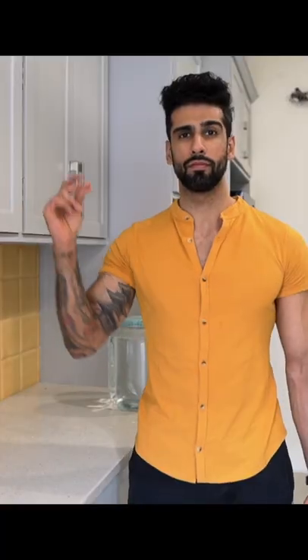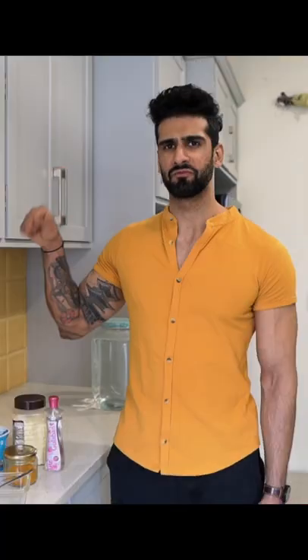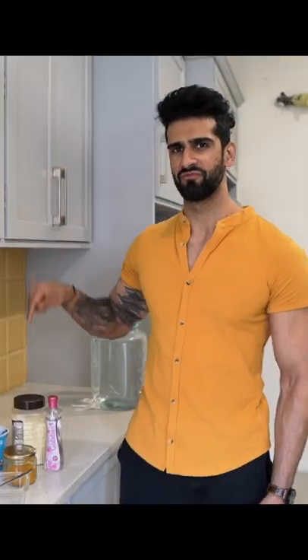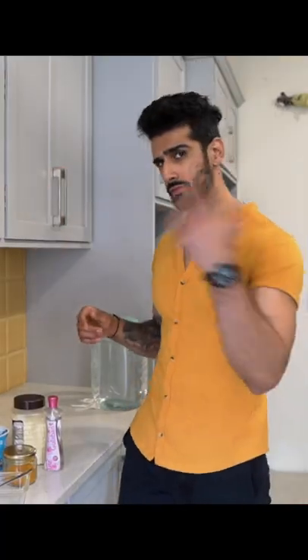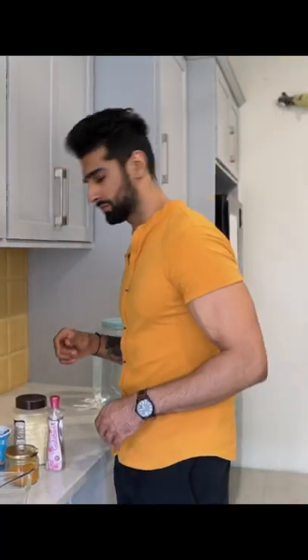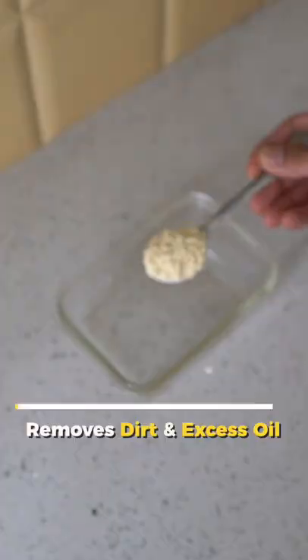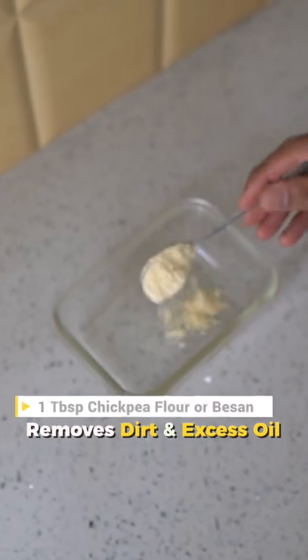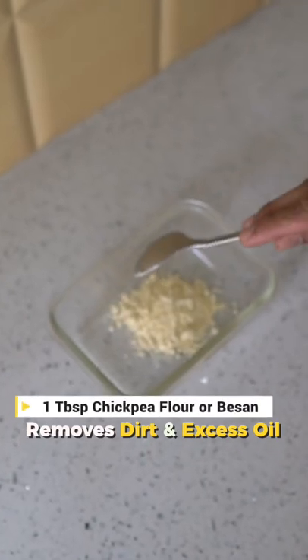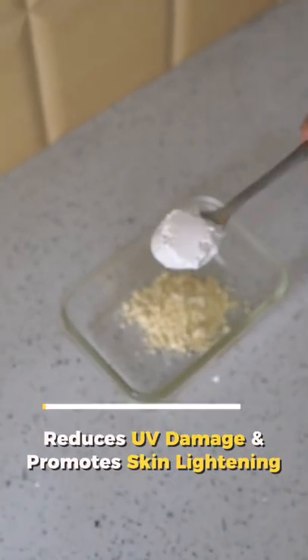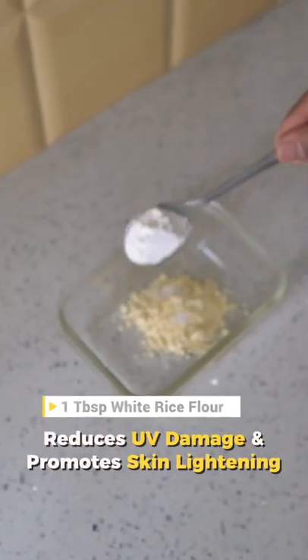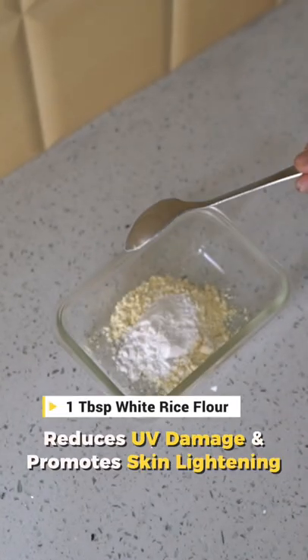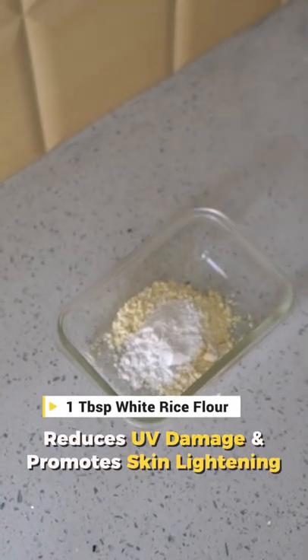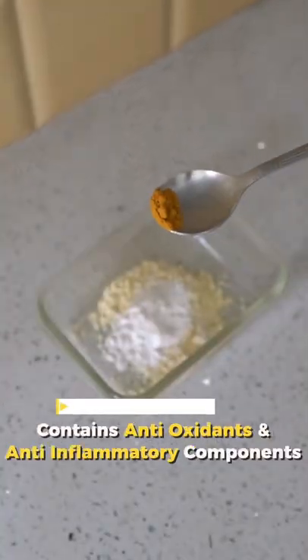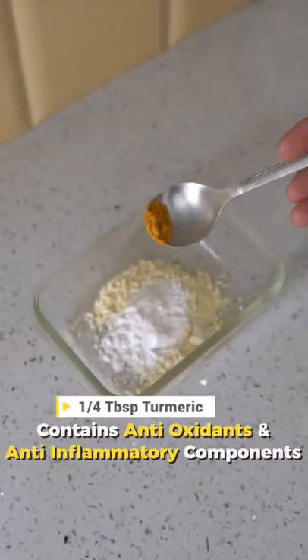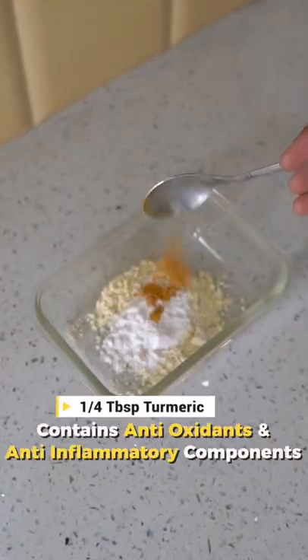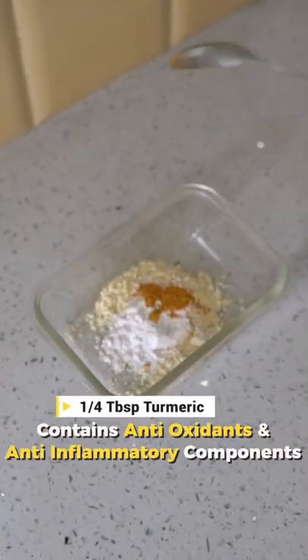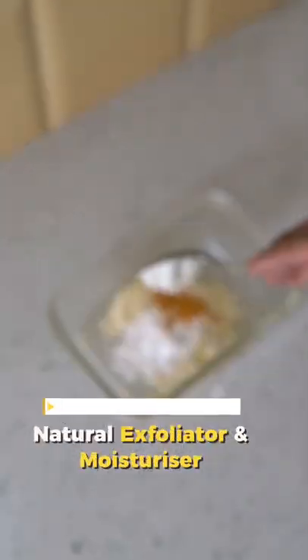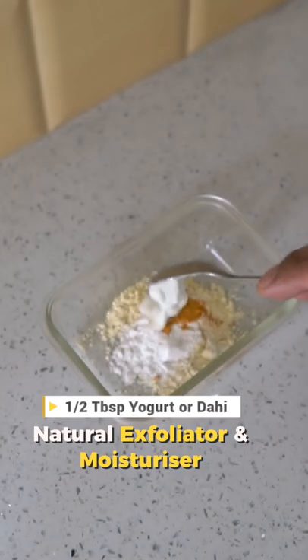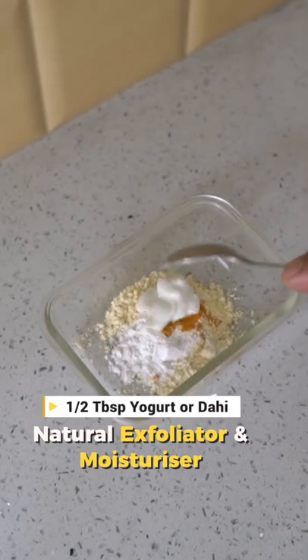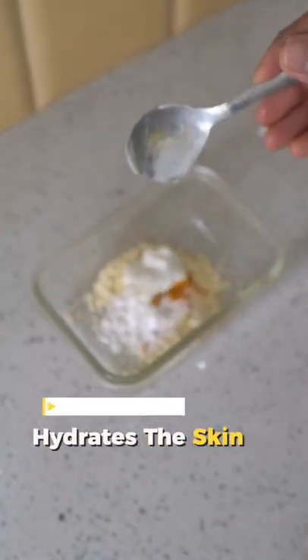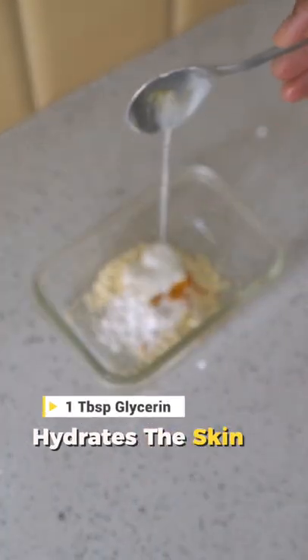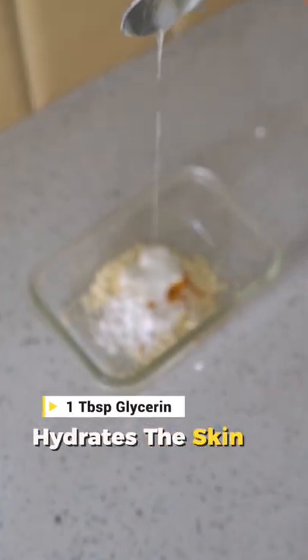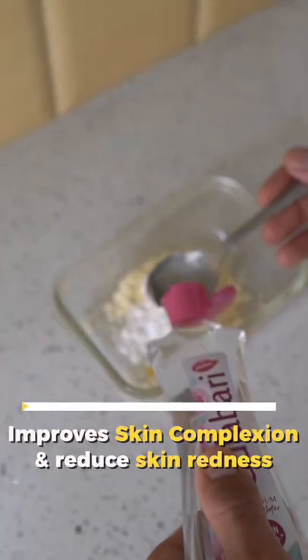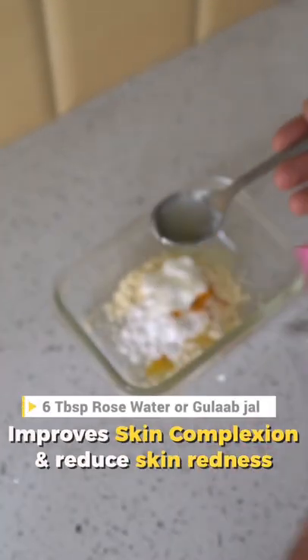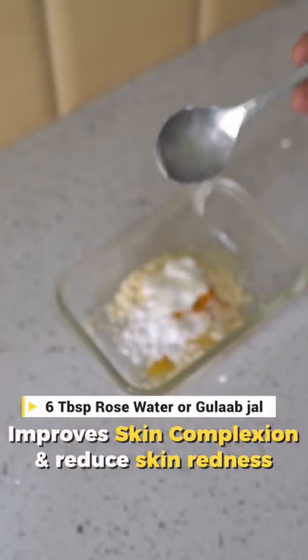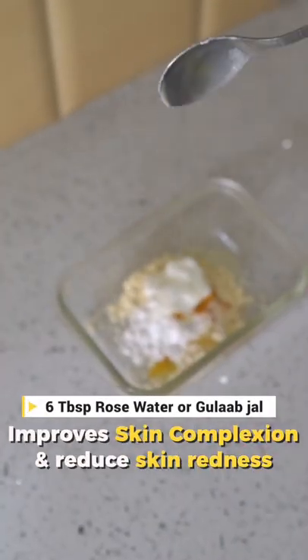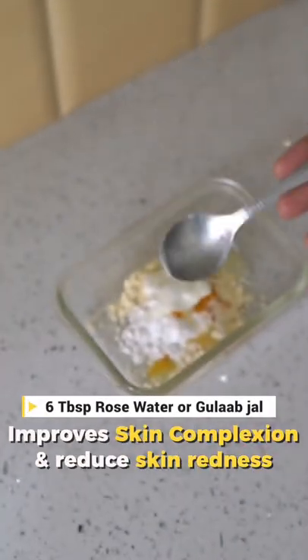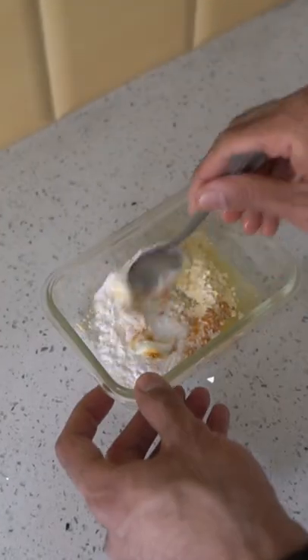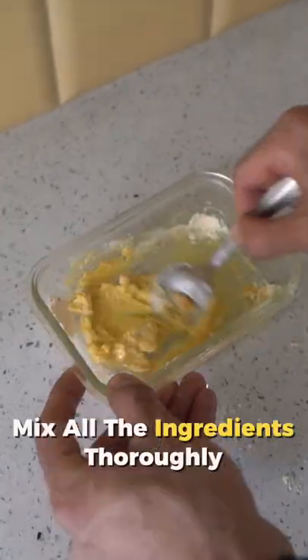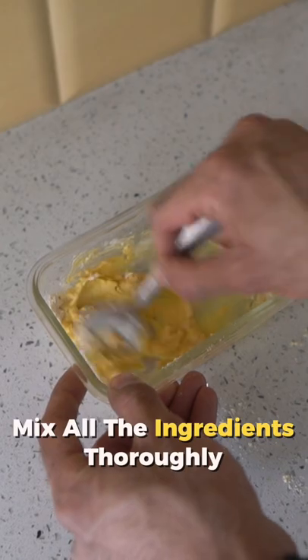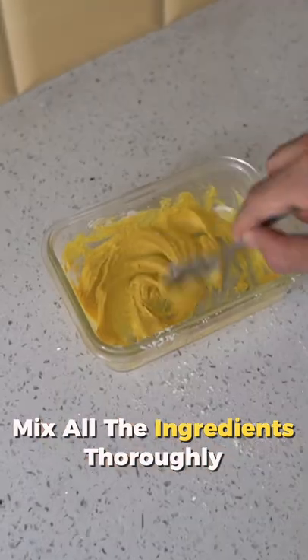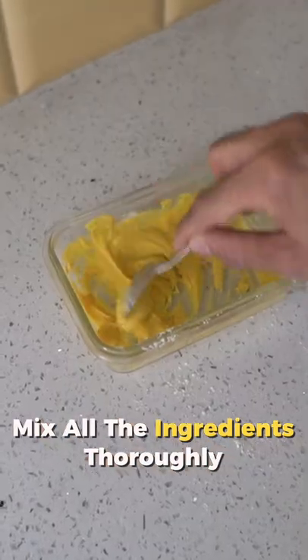For this, you need the following ingredients: 1 tablespoon of chickpea flour, 1 tablespoon of white rice flour, 1/4 tablespoon of turmeric, 1 tablespoon of yogurt, and 6 tablespoons of rose water. Mix all ingredients well to make a smooth, consistent paste.